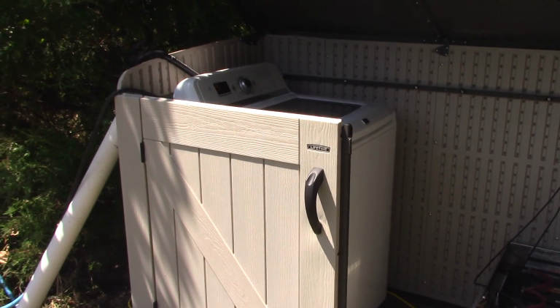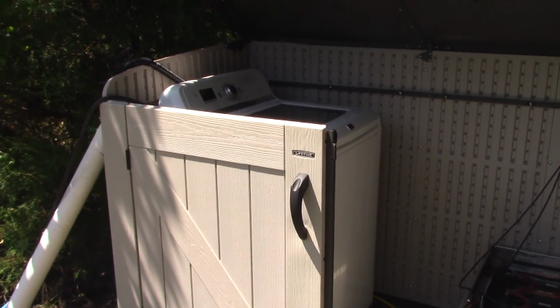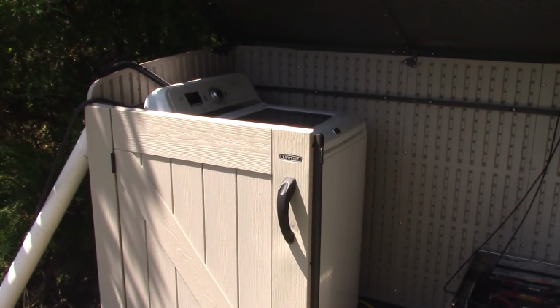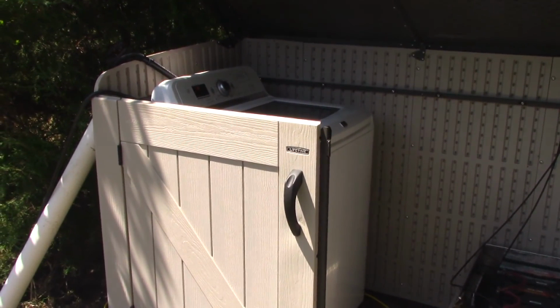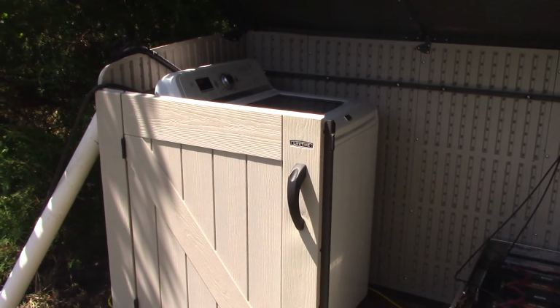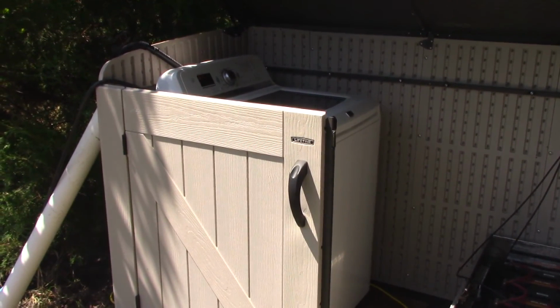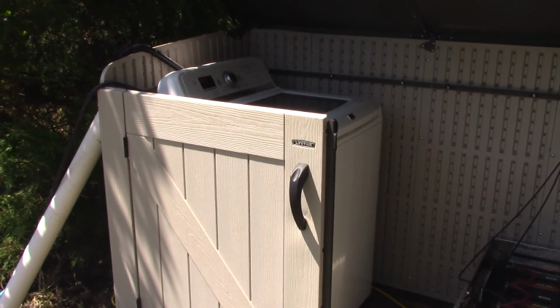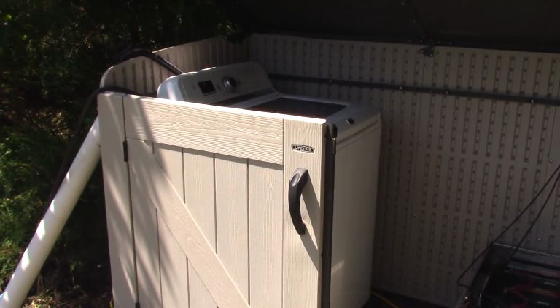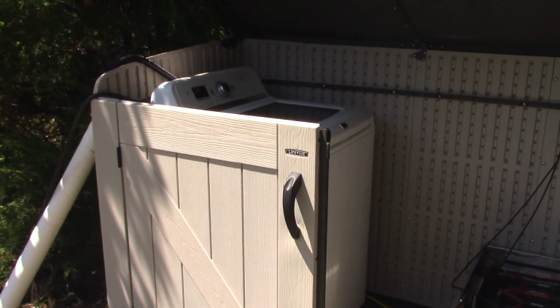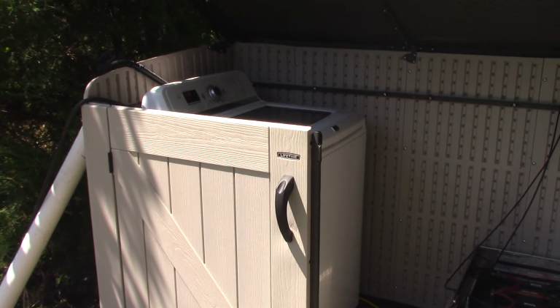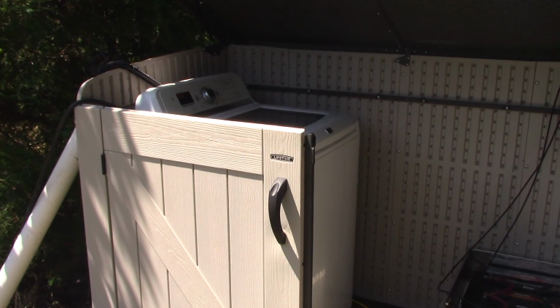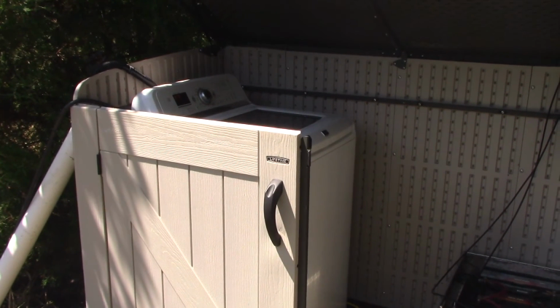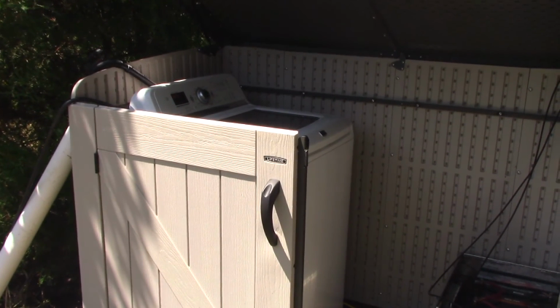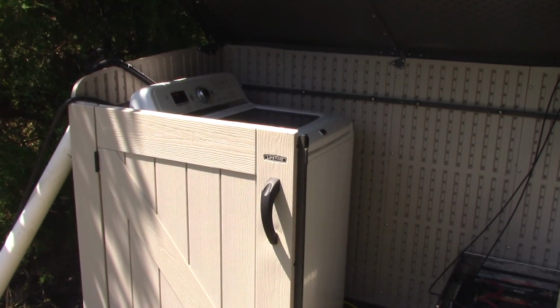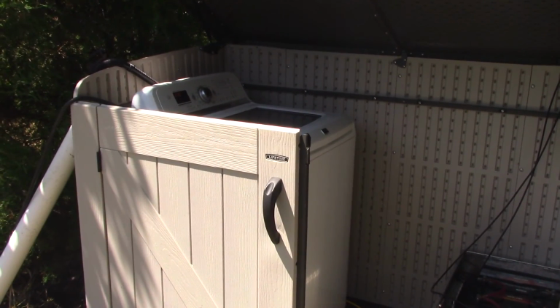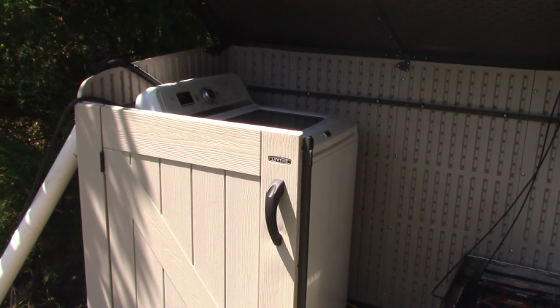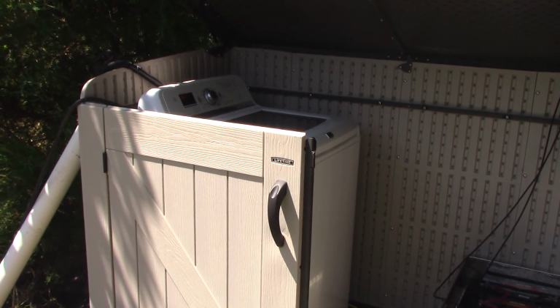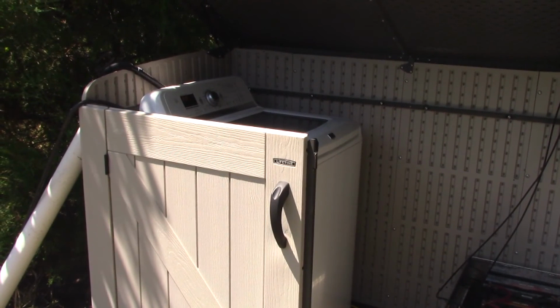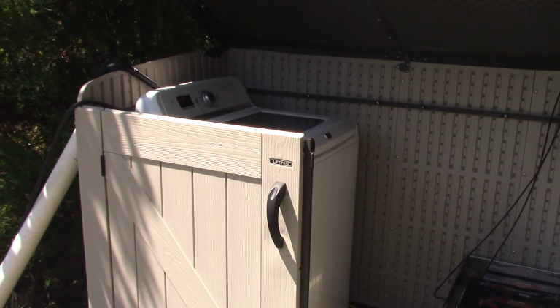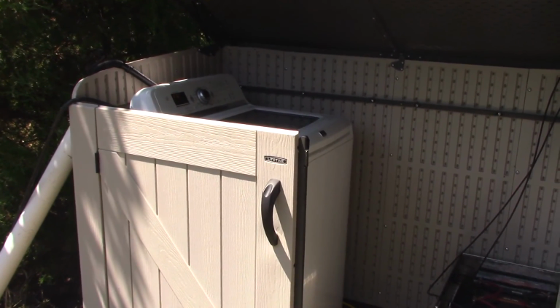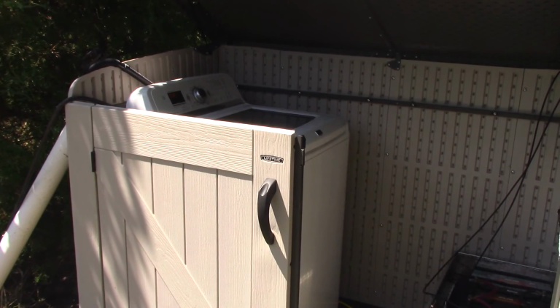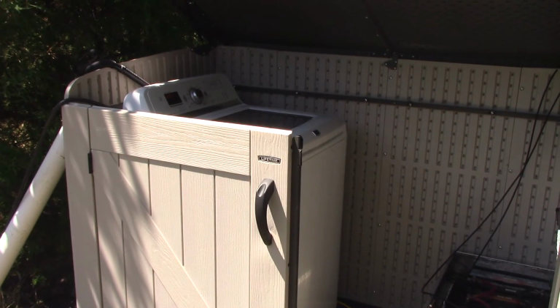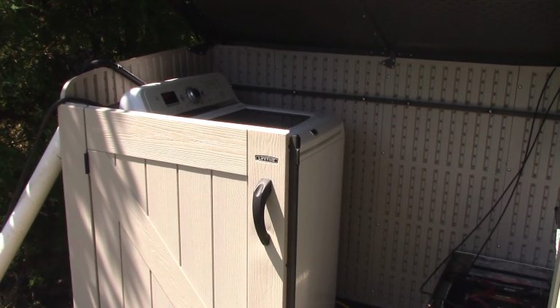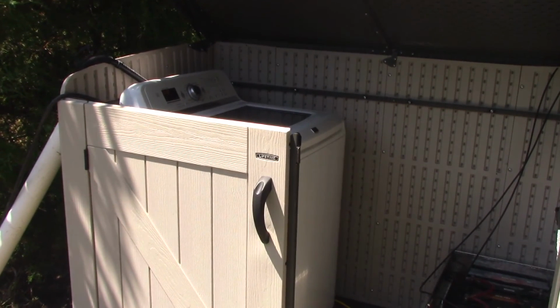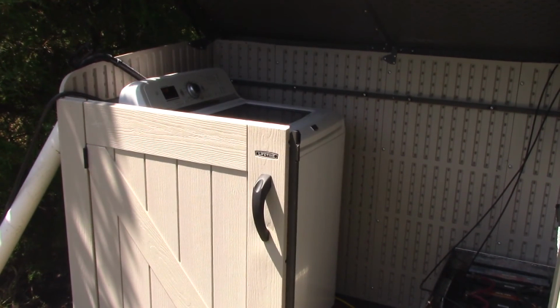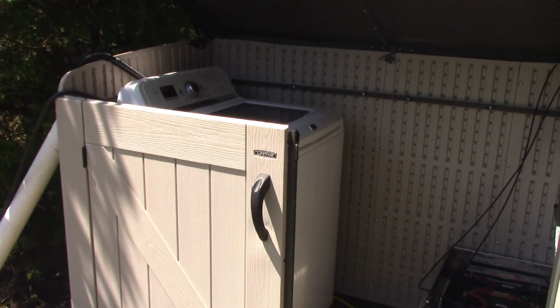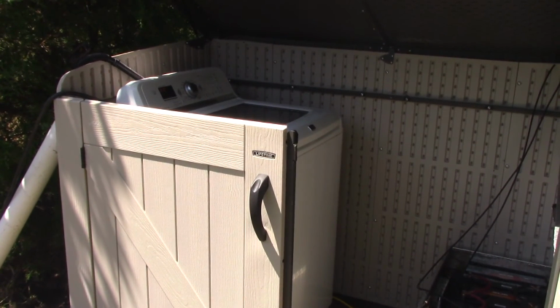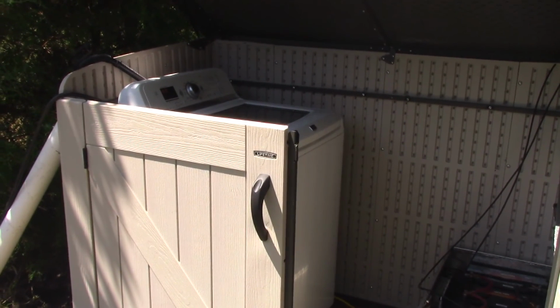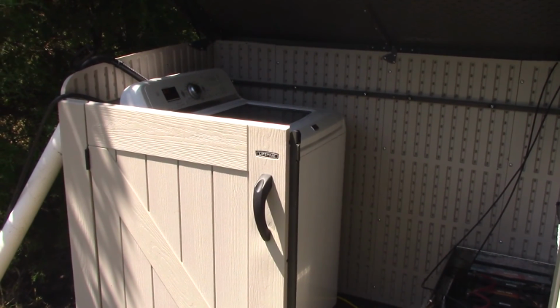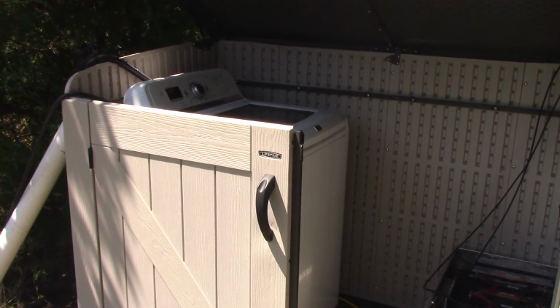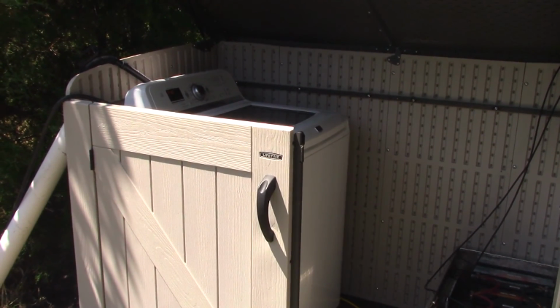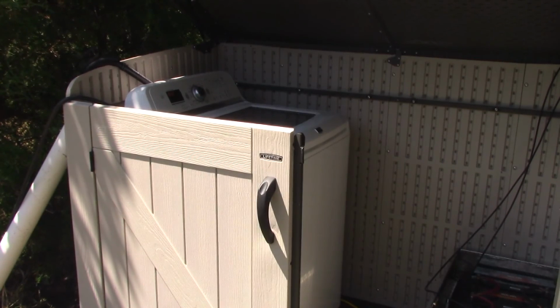Welcome to Off Grid Victory. Off grid, we are able to do laundry, primarily because we have solar, we have water, and we pressurize that water to do our laundry.